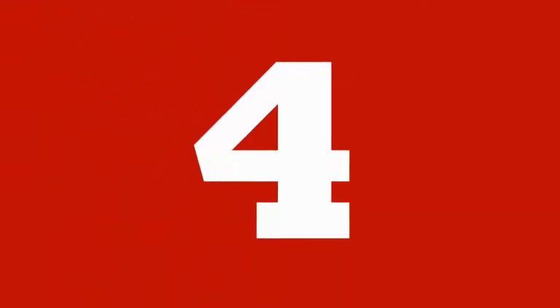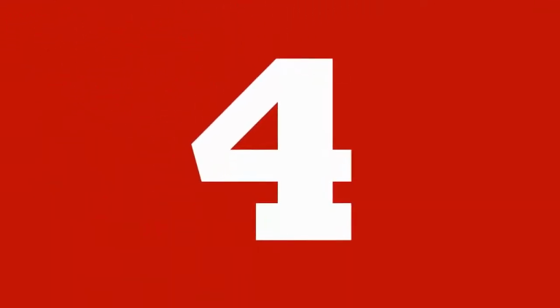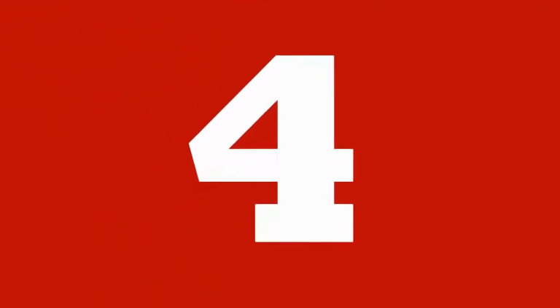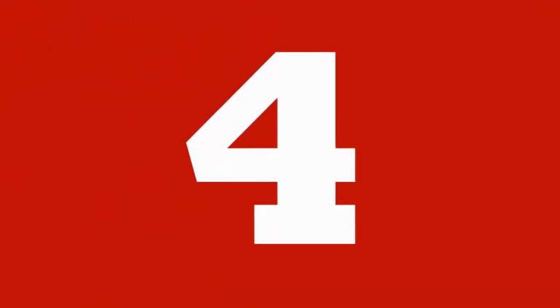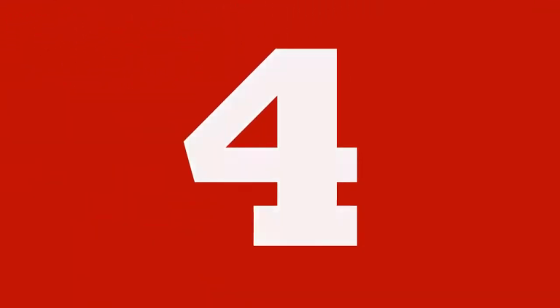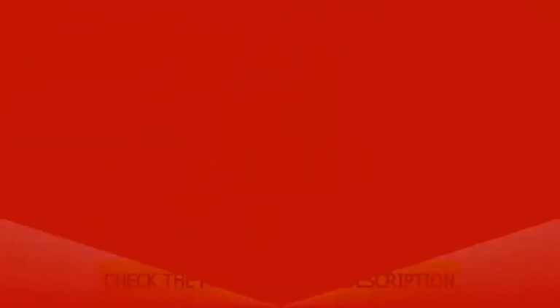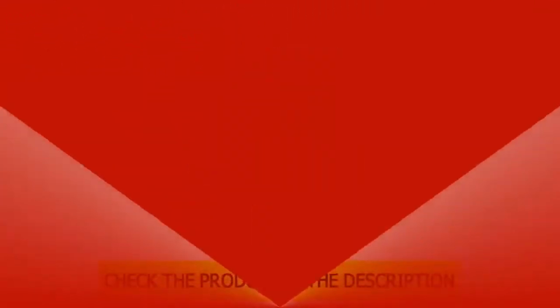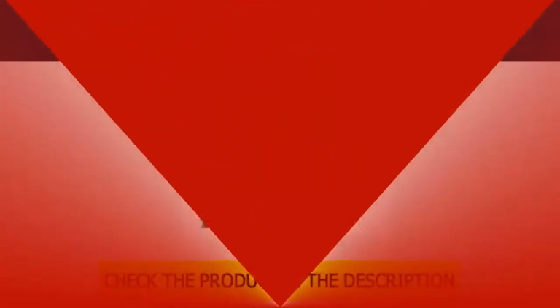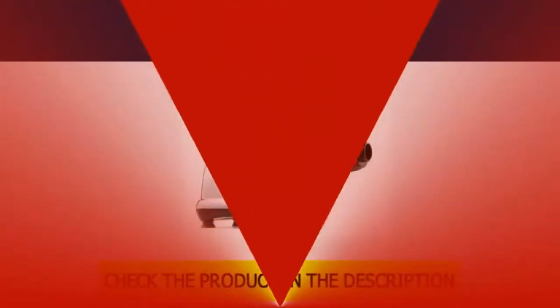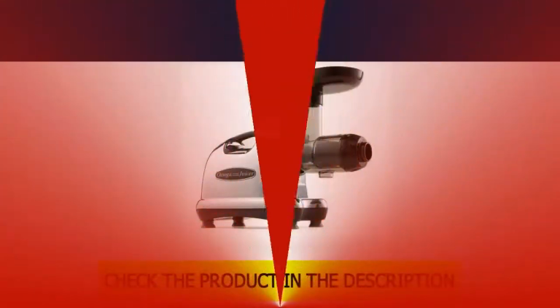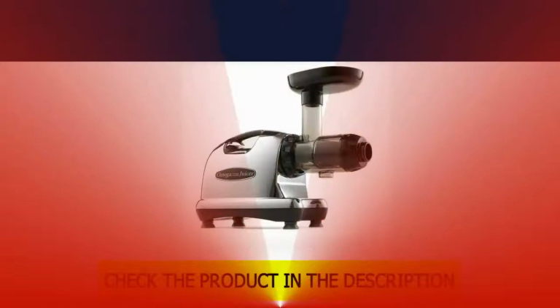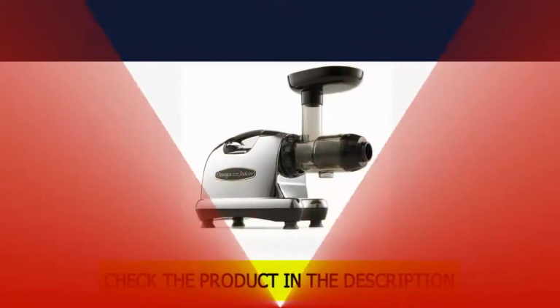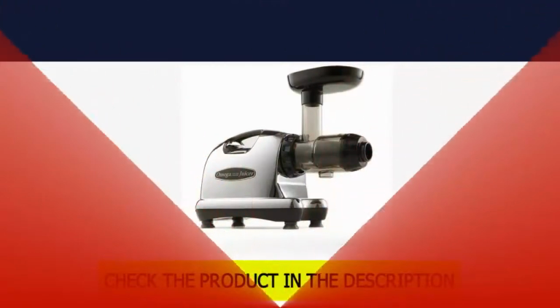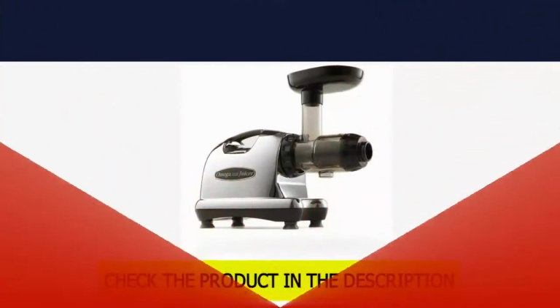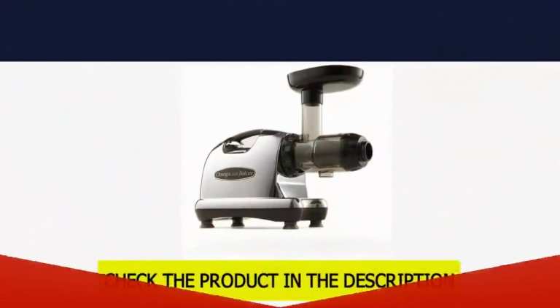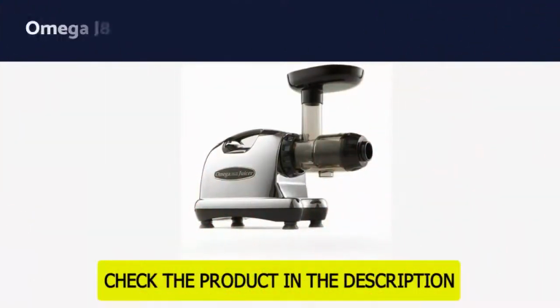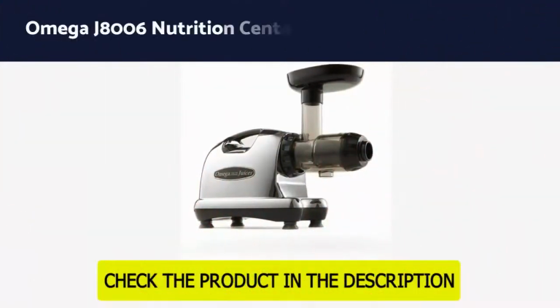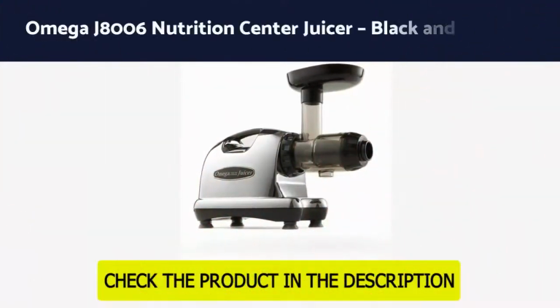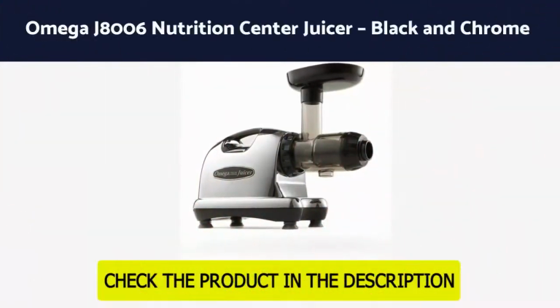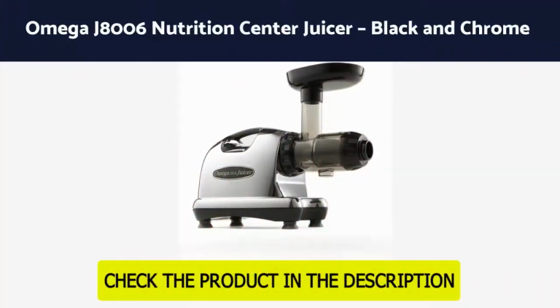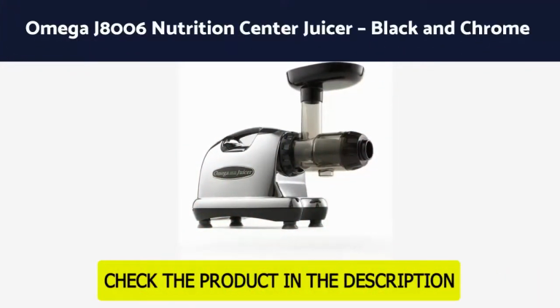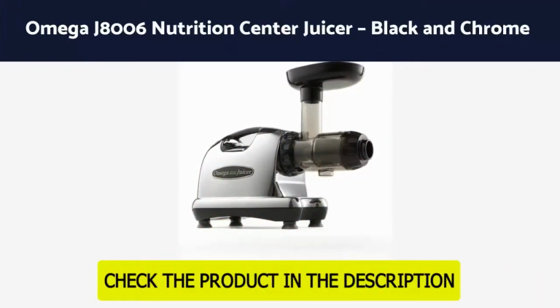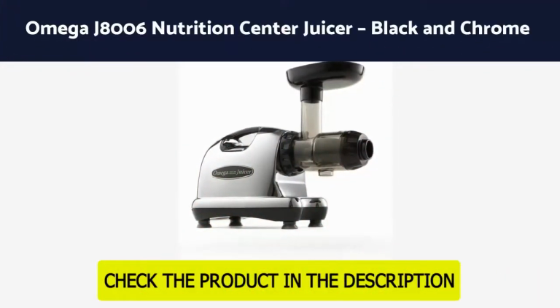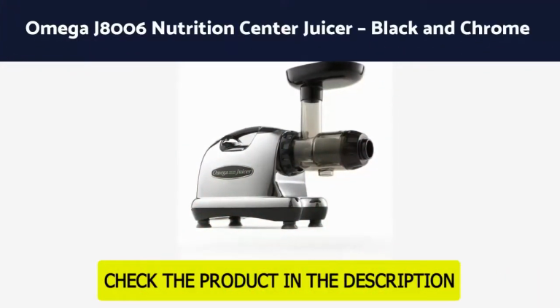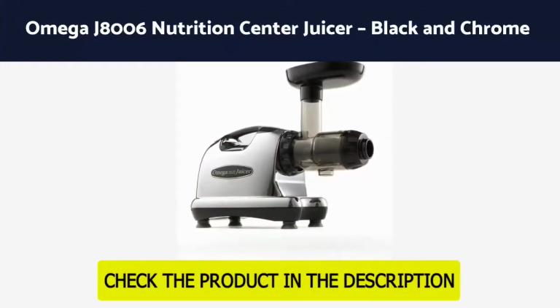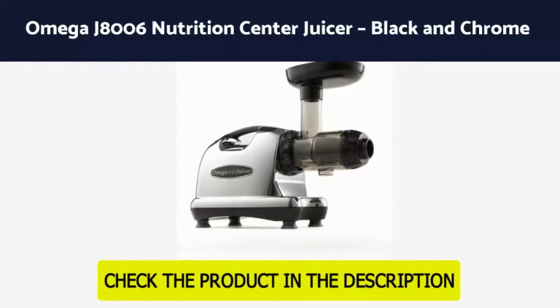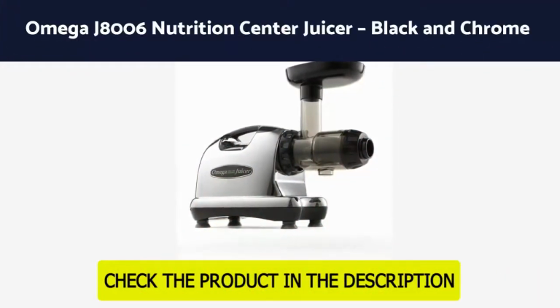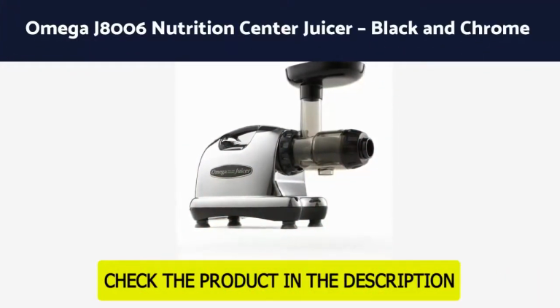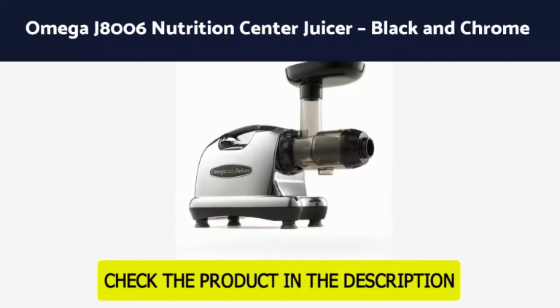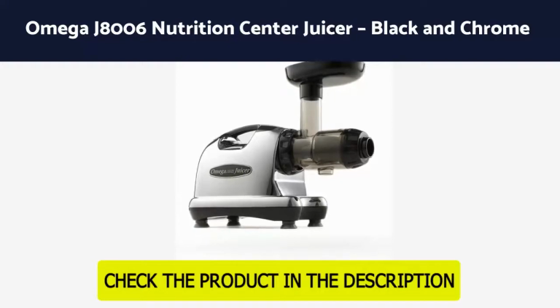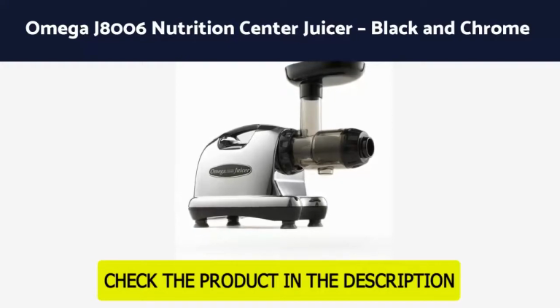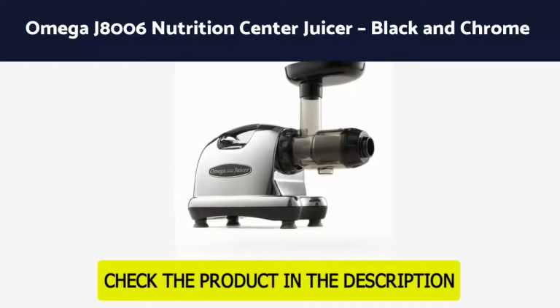Number 4: Omega J8006 Nutrition Center Juicer, Black and Chrome.